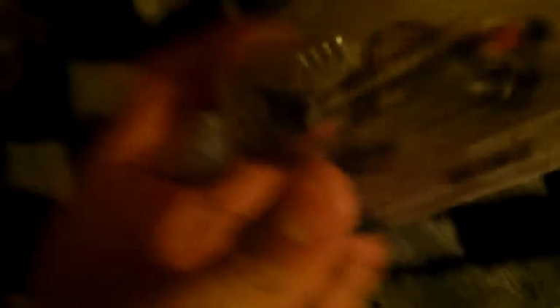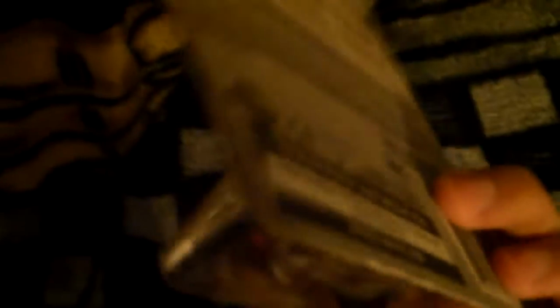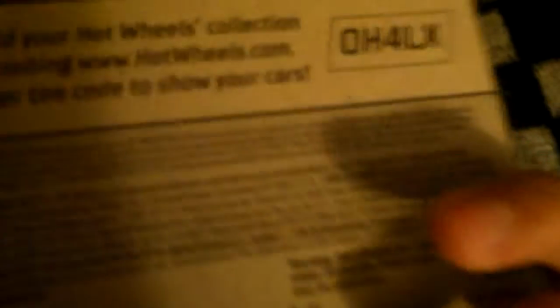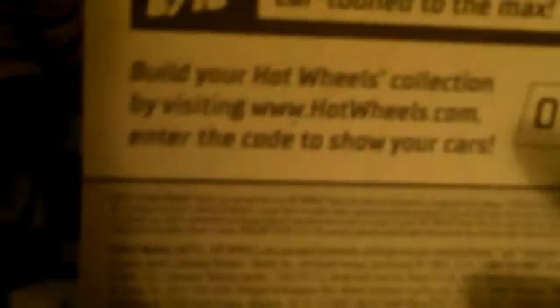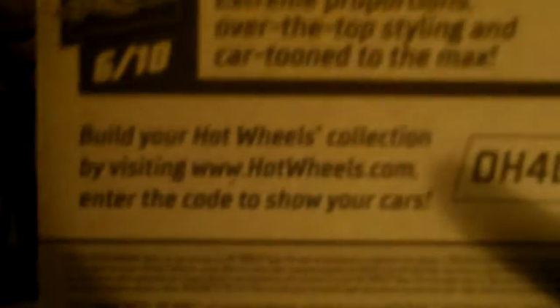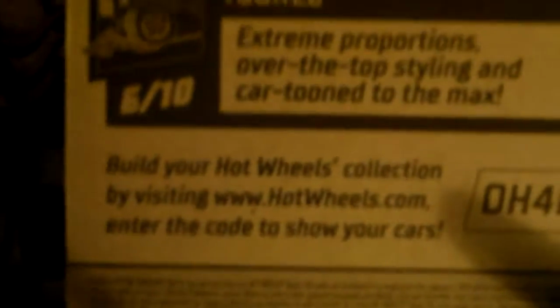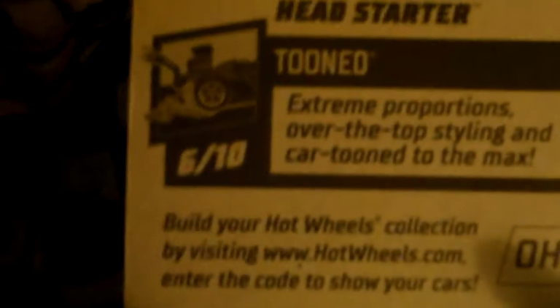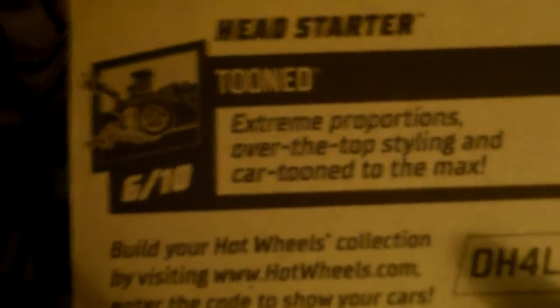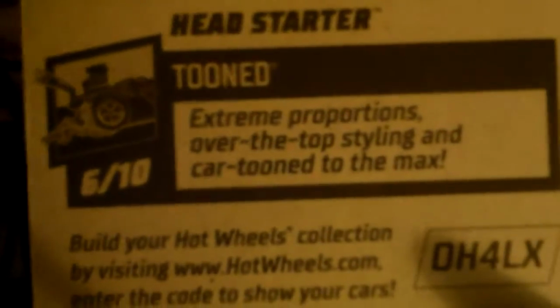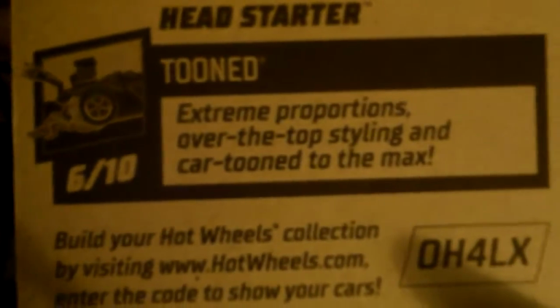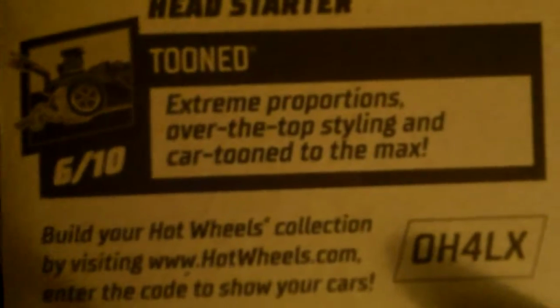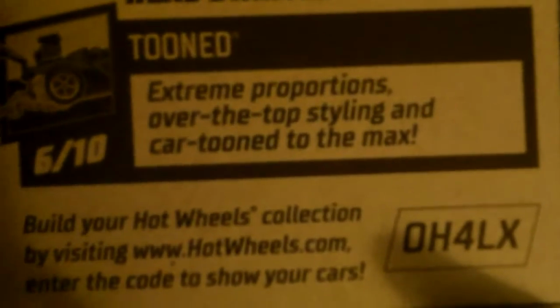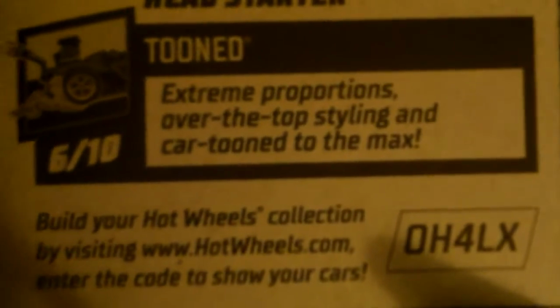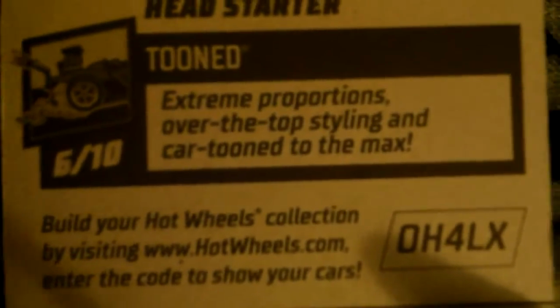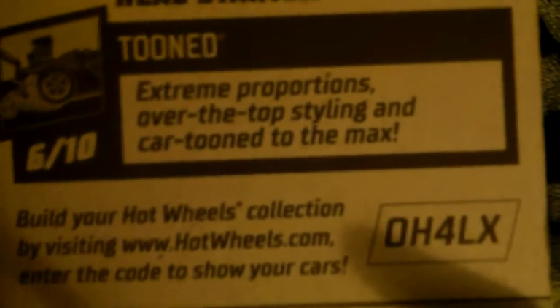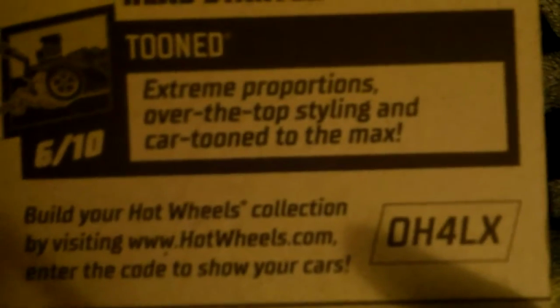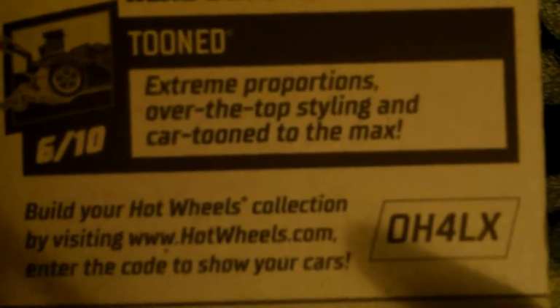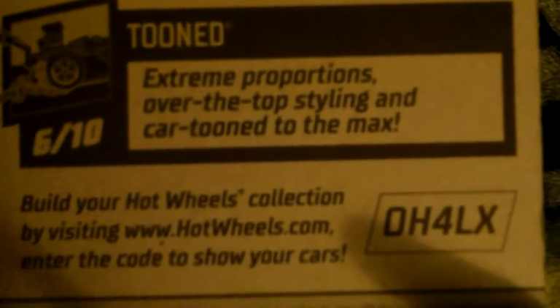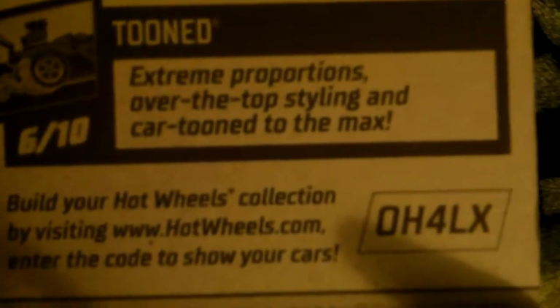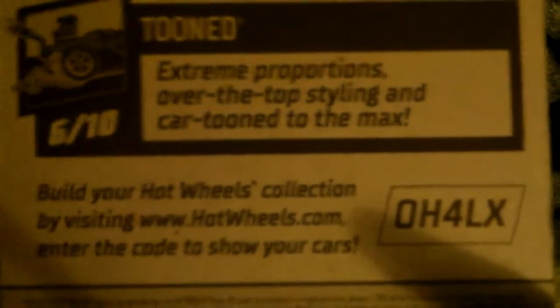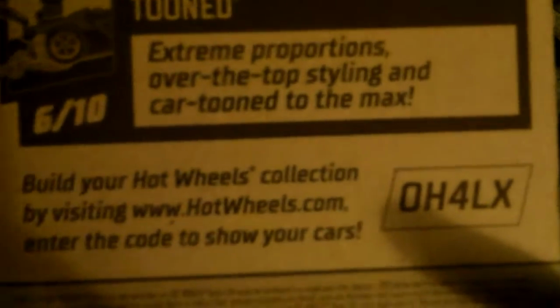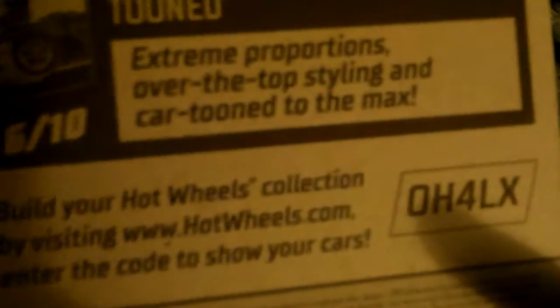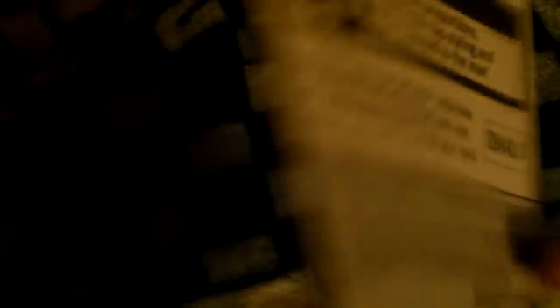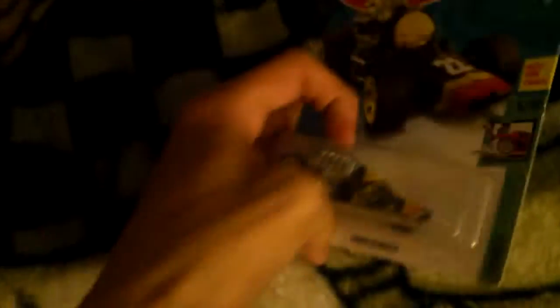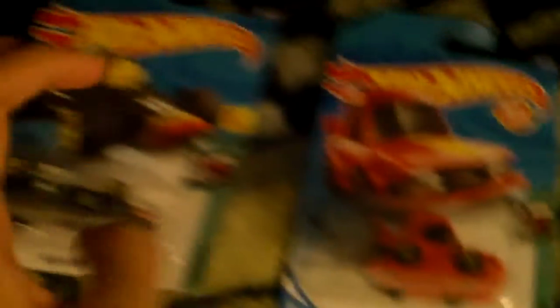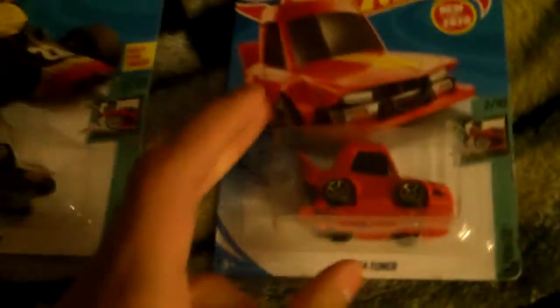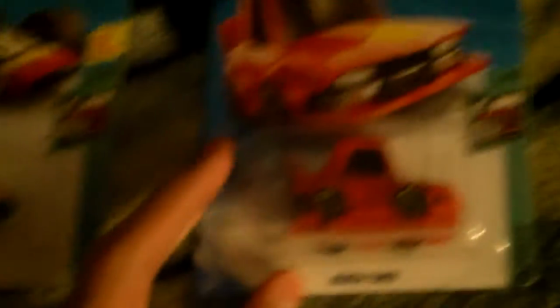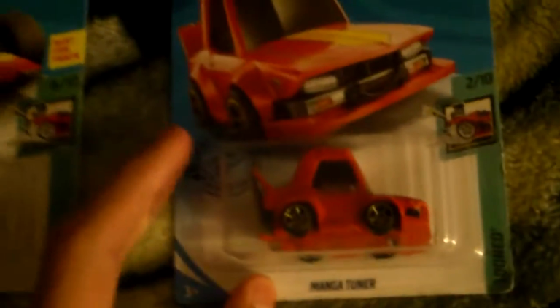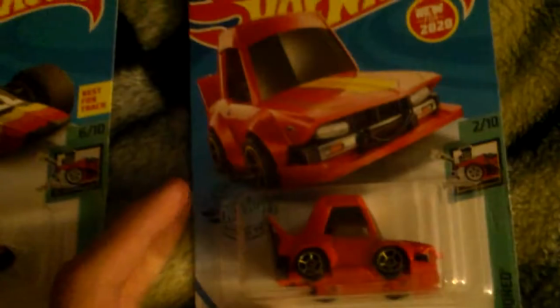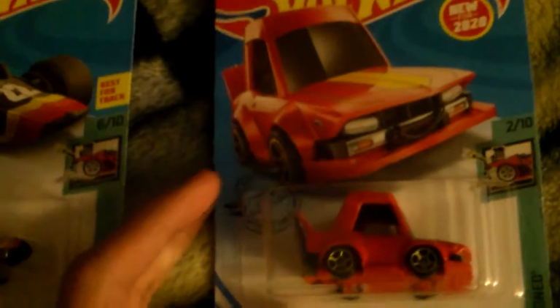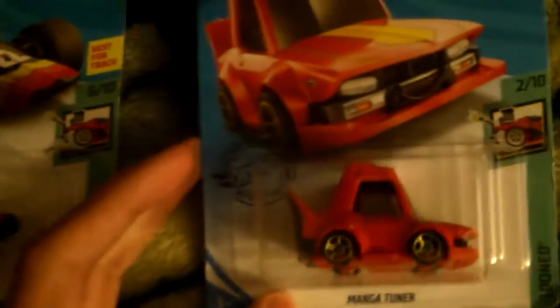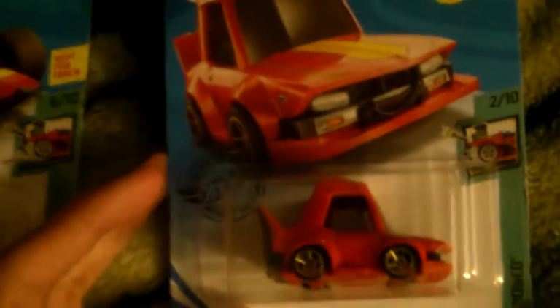Seriously, I like this one here. Extreme proportions, over-the-top styling, and cartooned to the max. Had a freakin' pun right there.